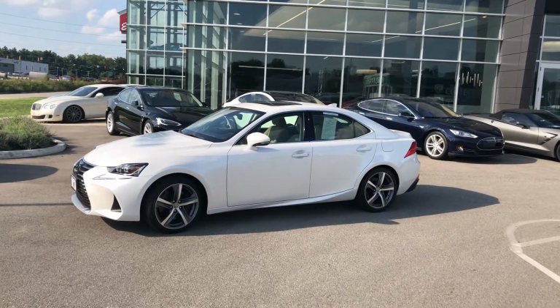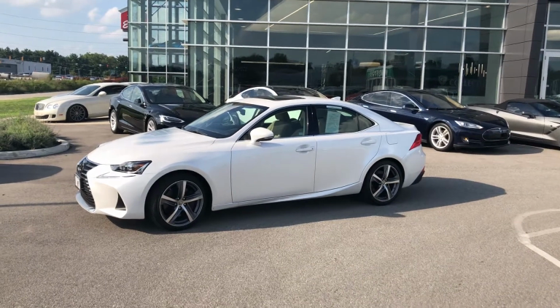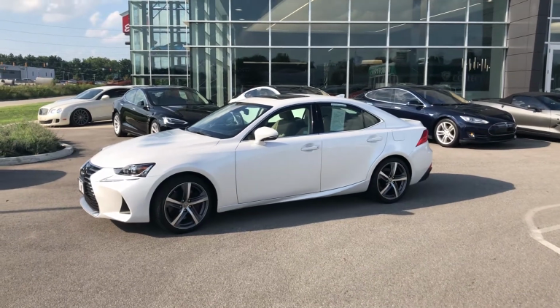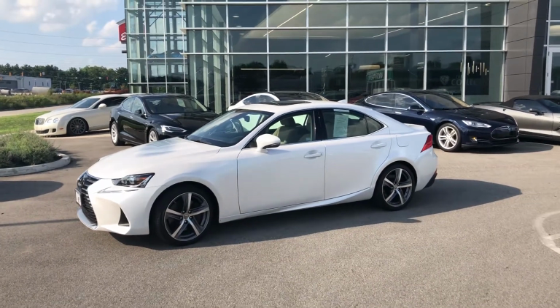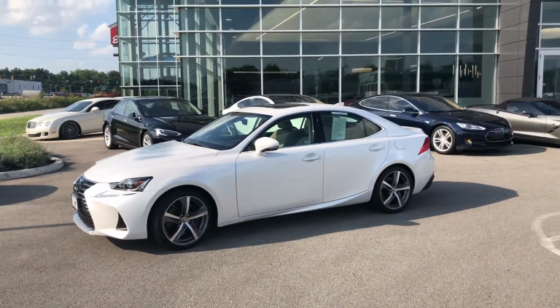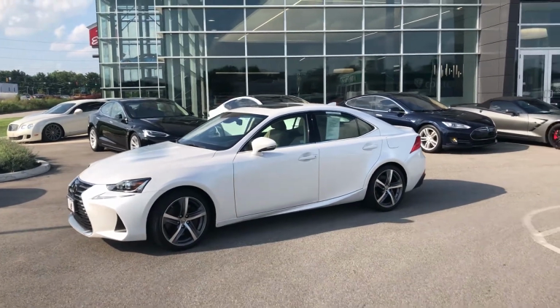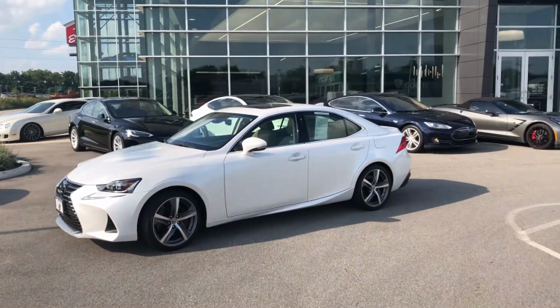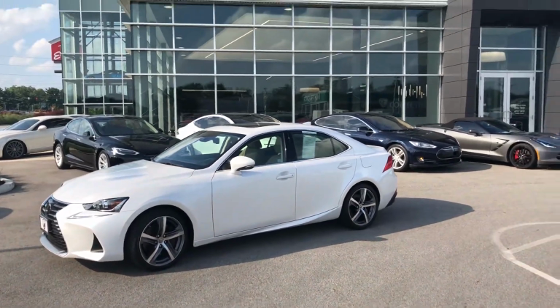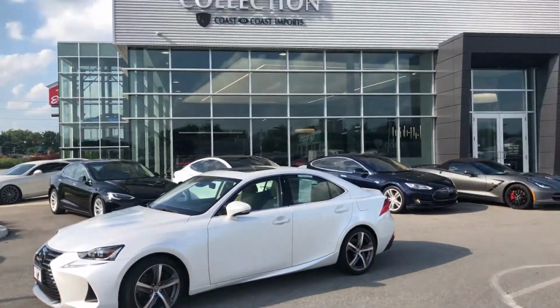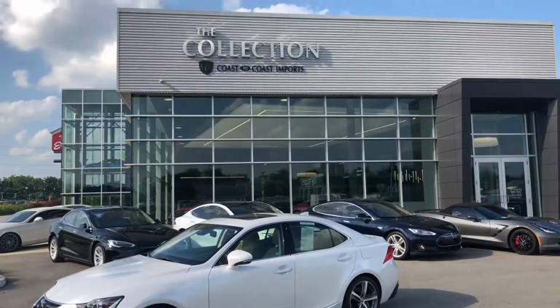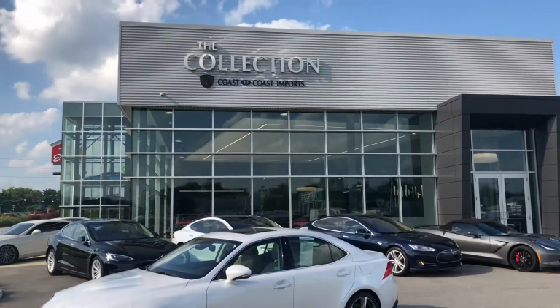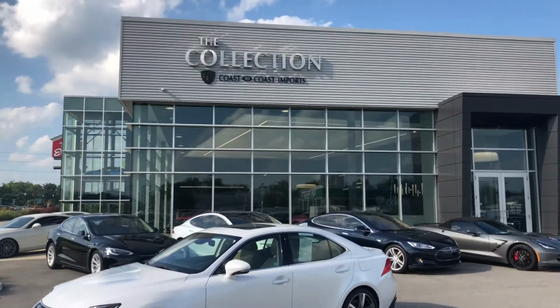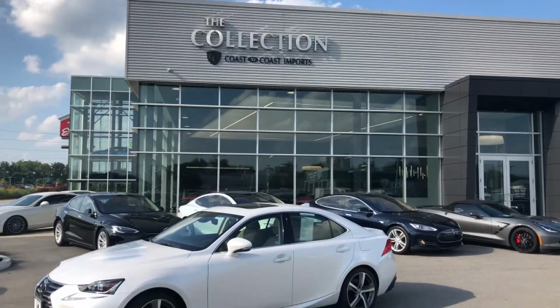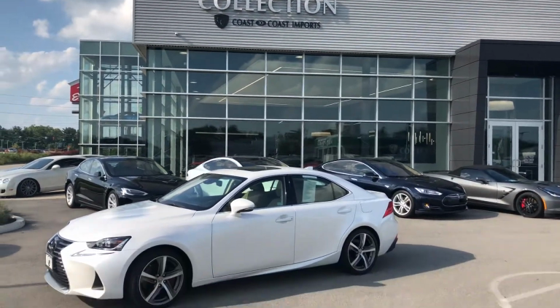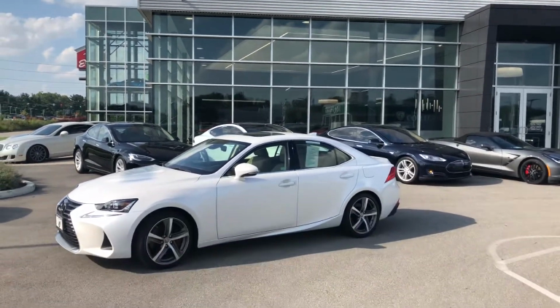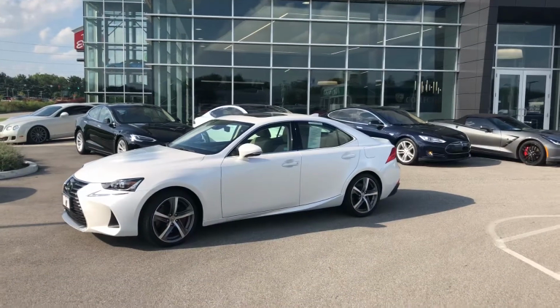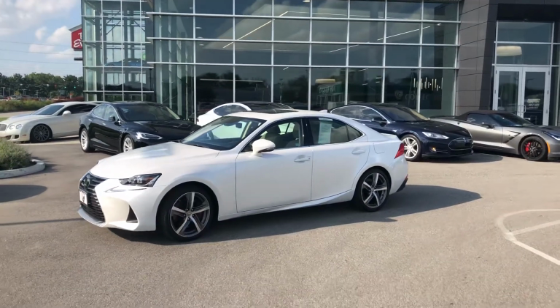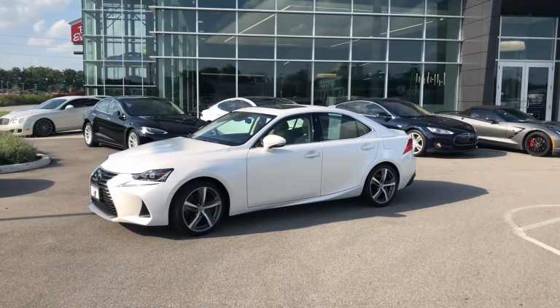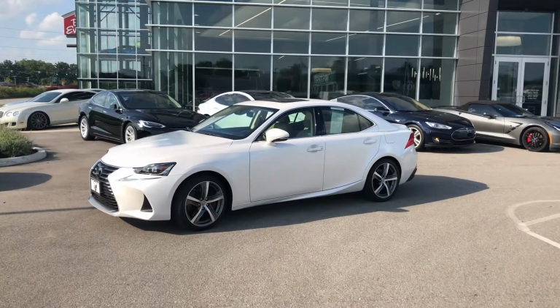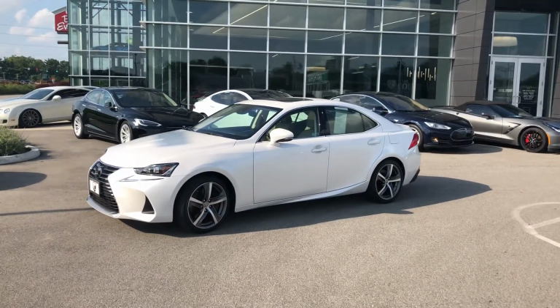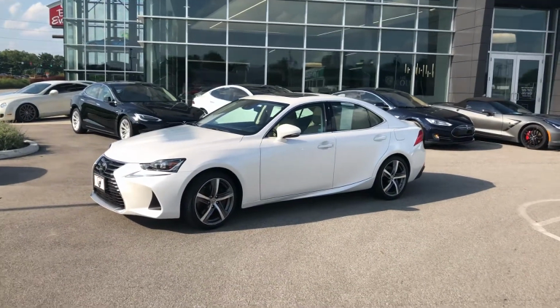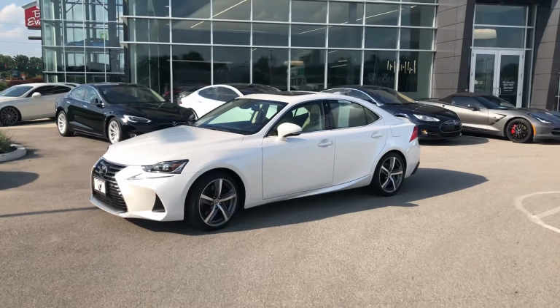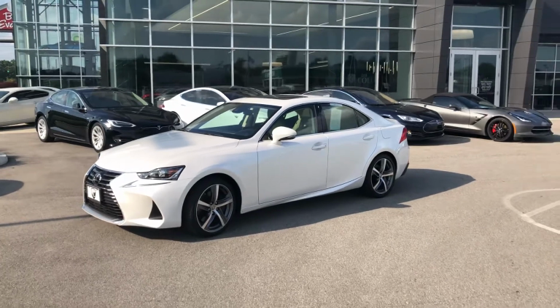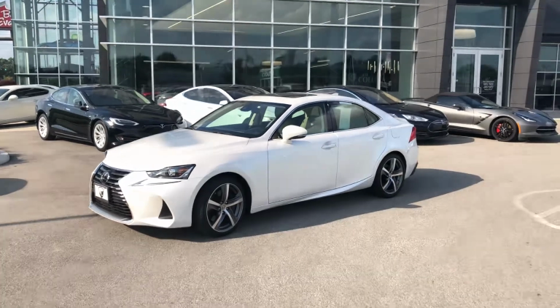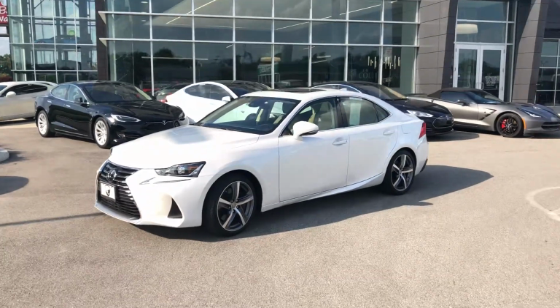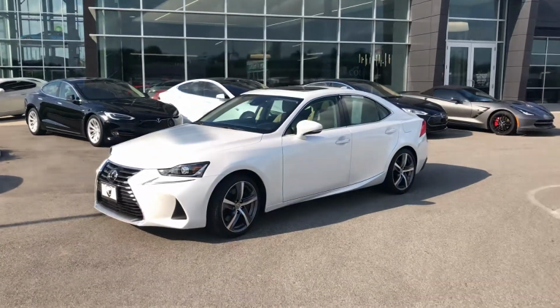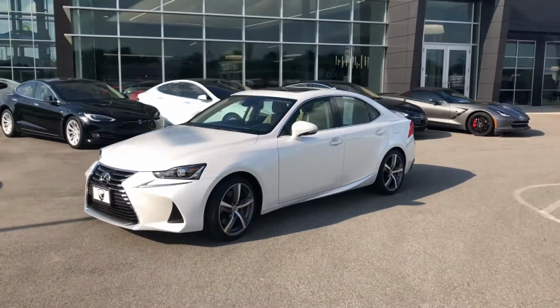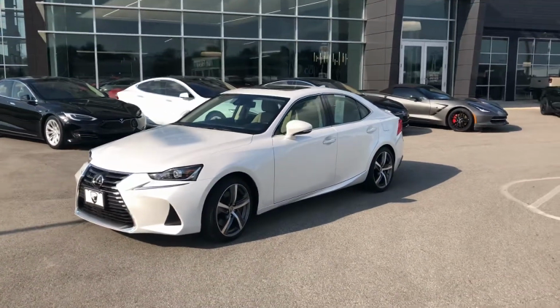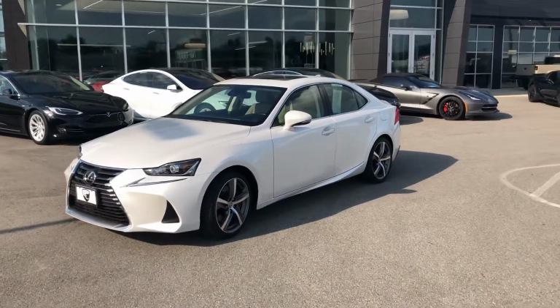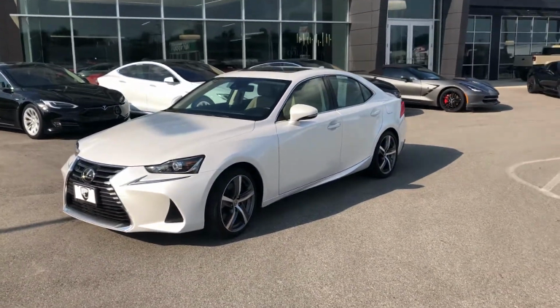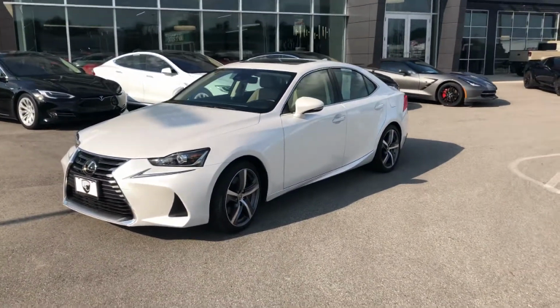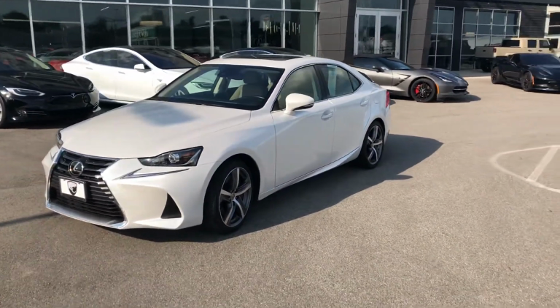Hey, good afternoon everyone, this is Benjamin here at the Collection by Coast to Coast Imports, and today I'm going to do a walk-around video for you on this beautiful 2017 Lexus IS 300 all-wheel drive.